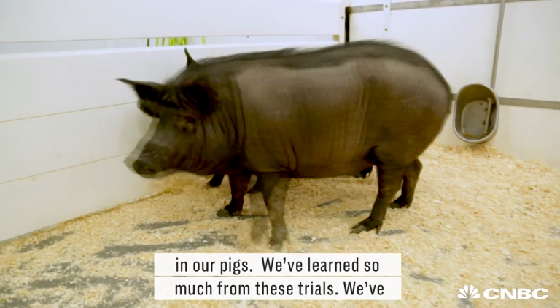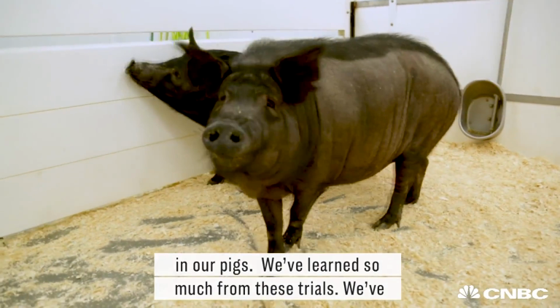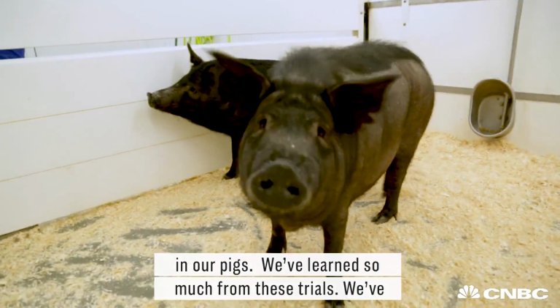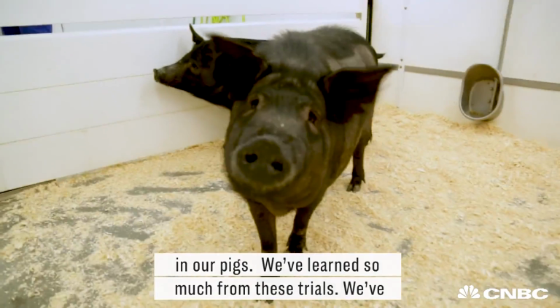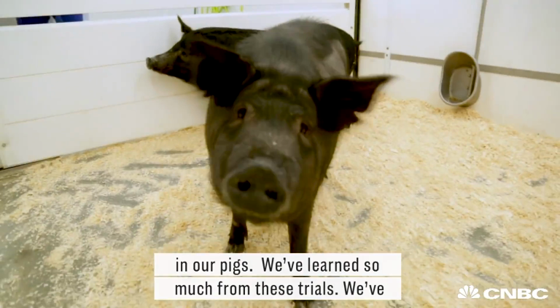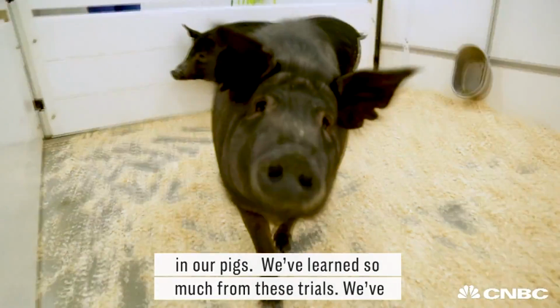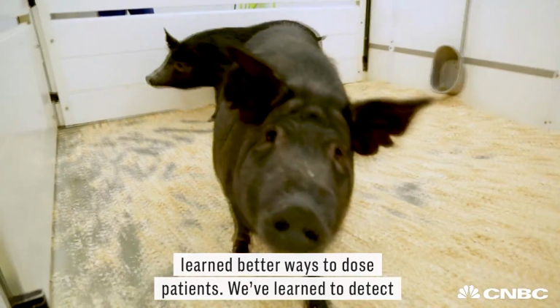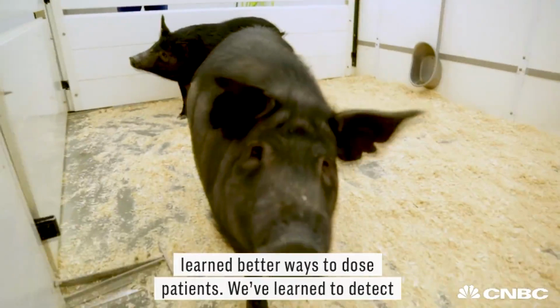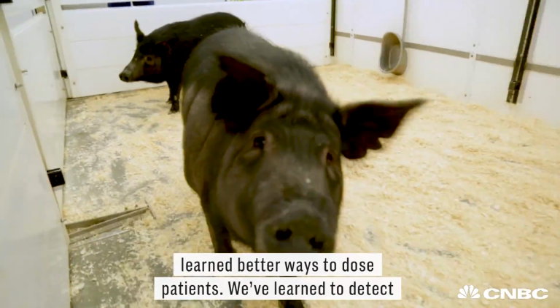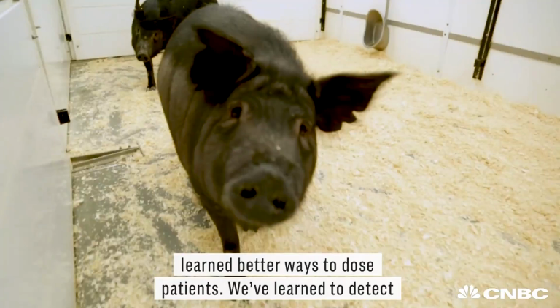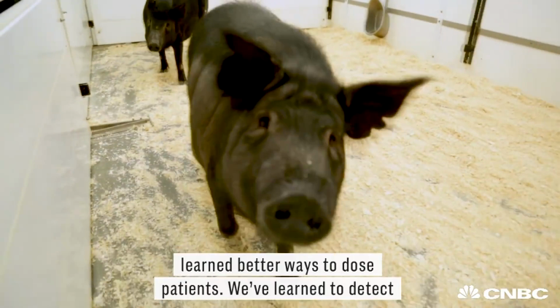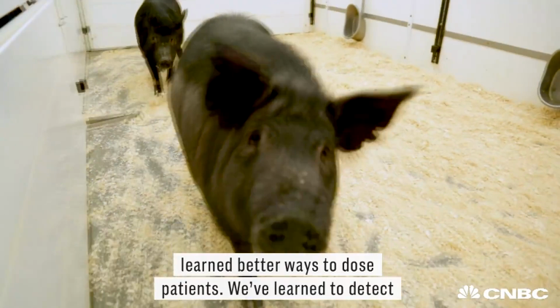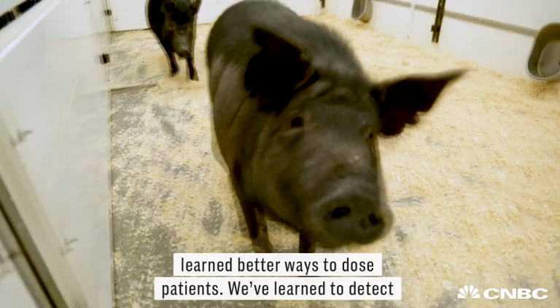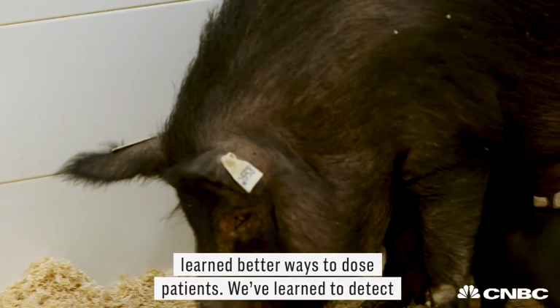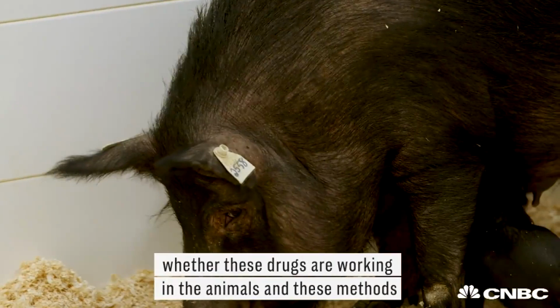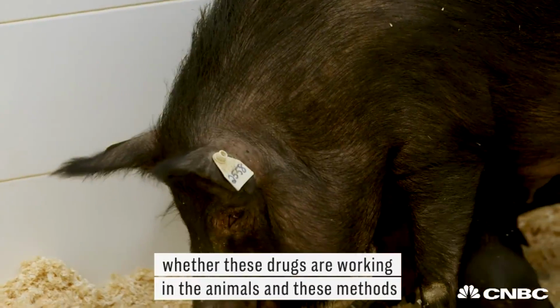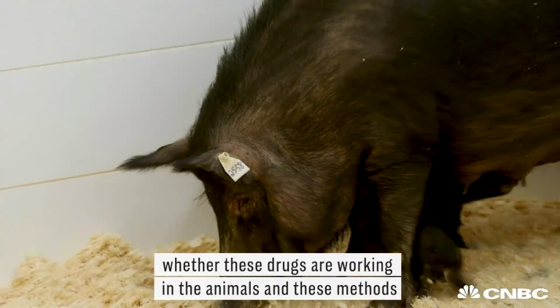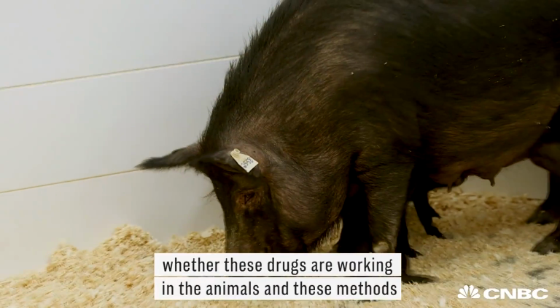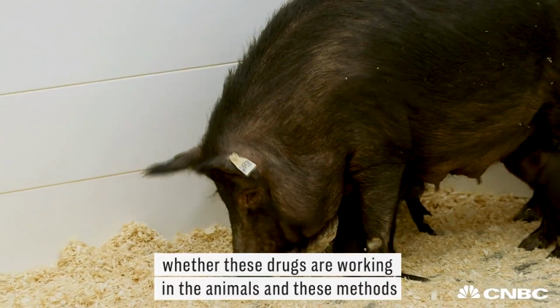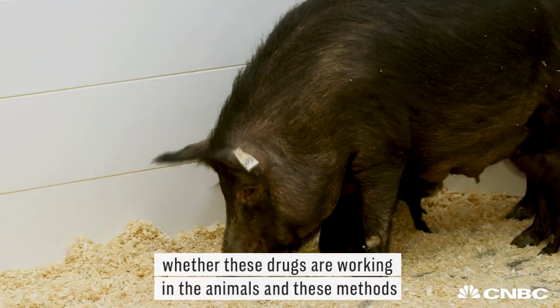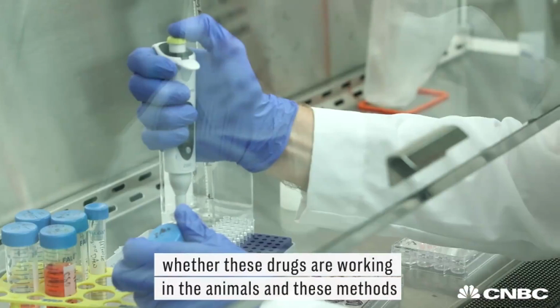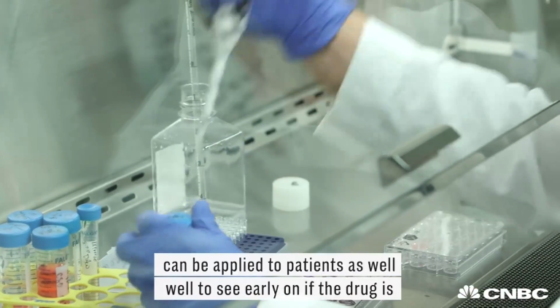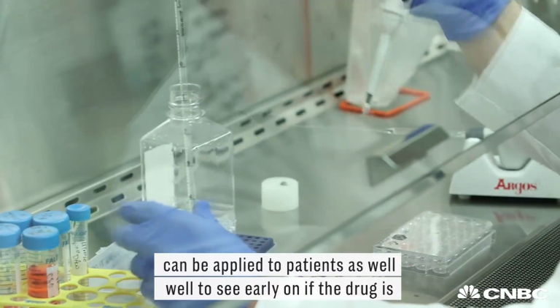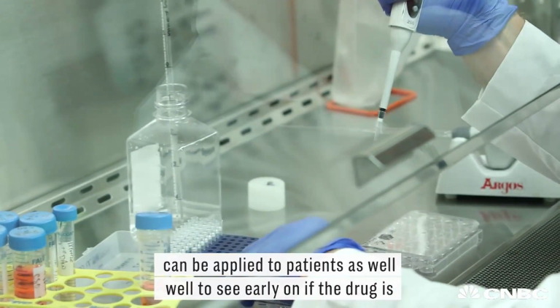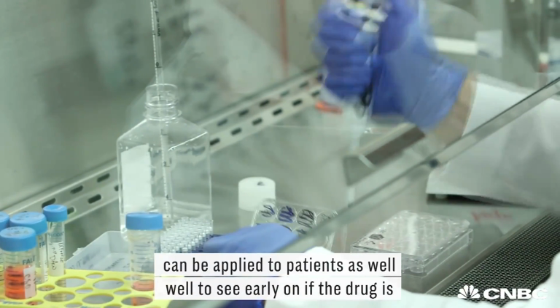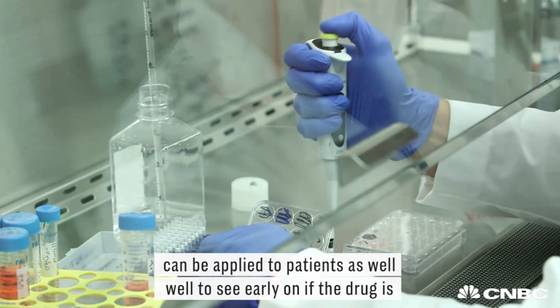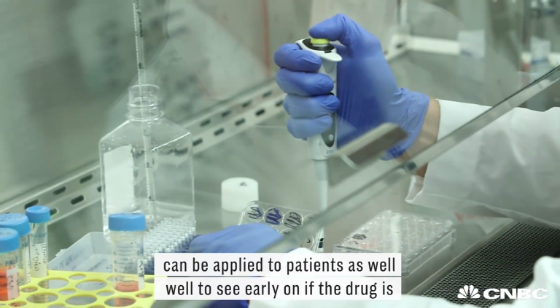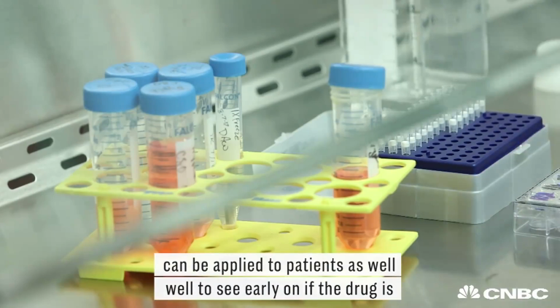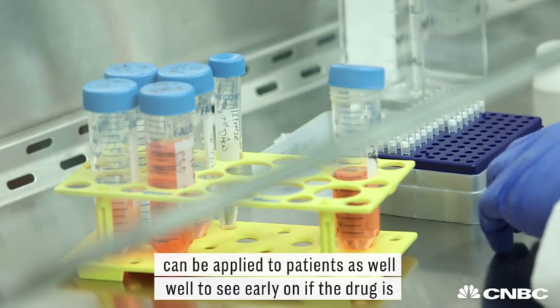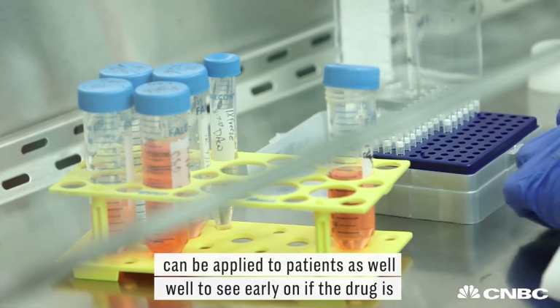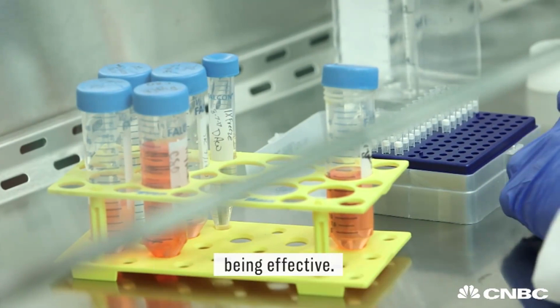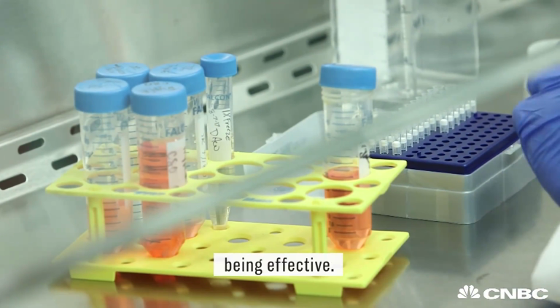We've learned so much from these trials. We've learned better ways to dose patients, and we've learned how to detect whether these drugs are working in the animals. These methods can be applied to patients as well to see early on if a drug is being effective.